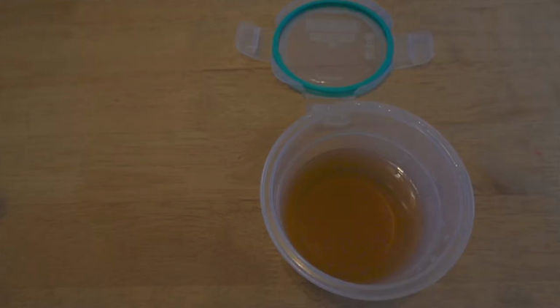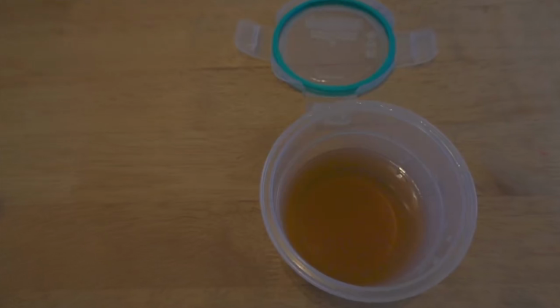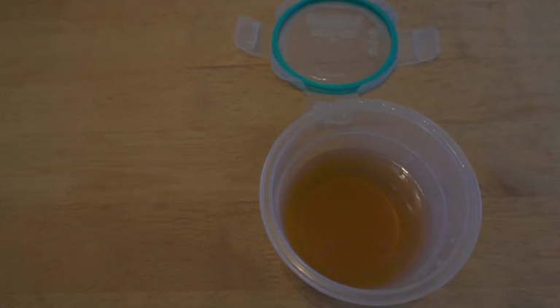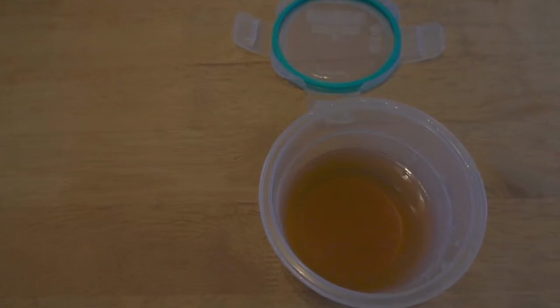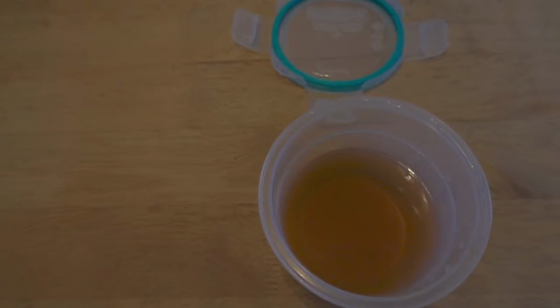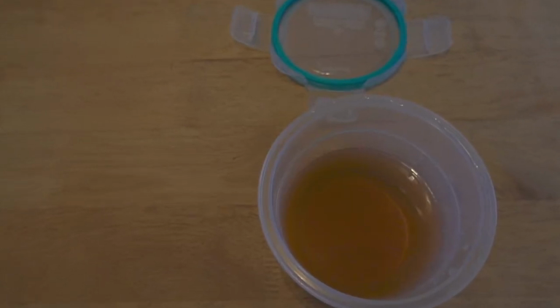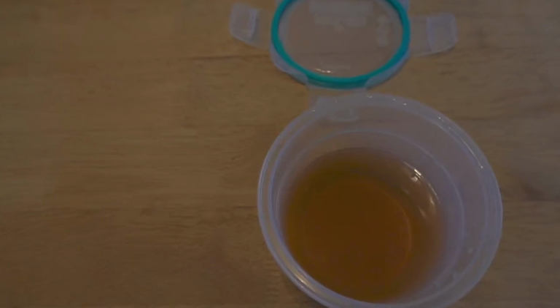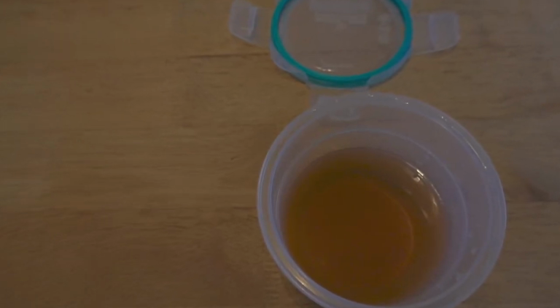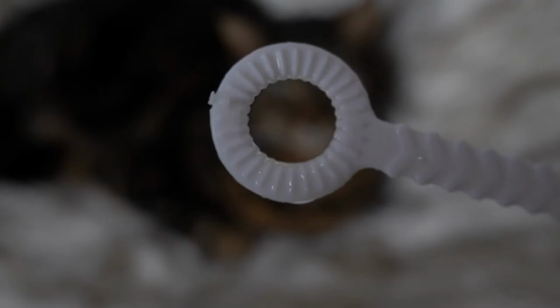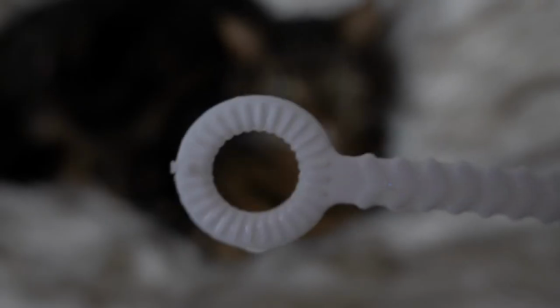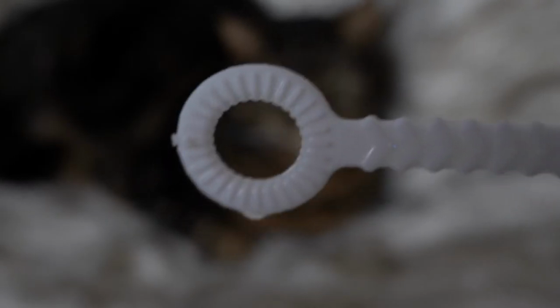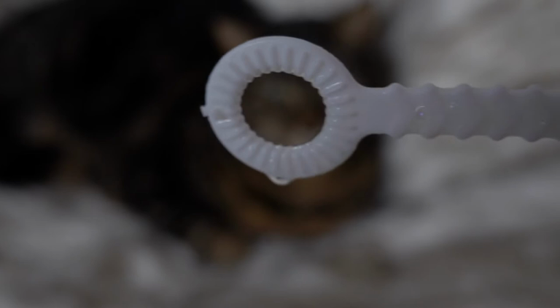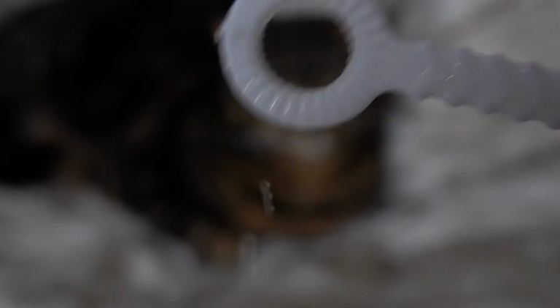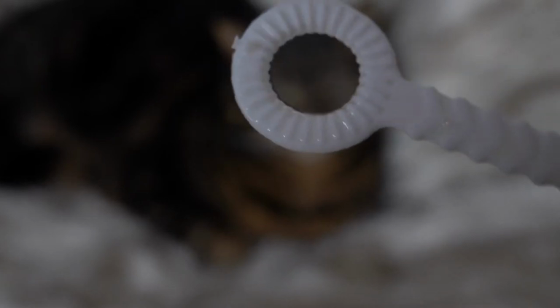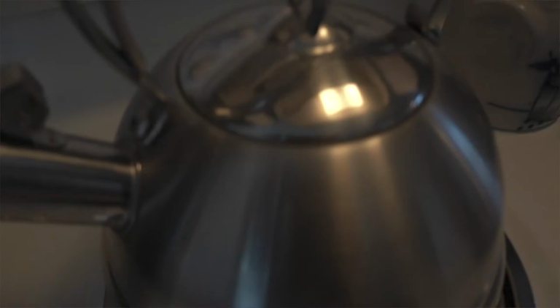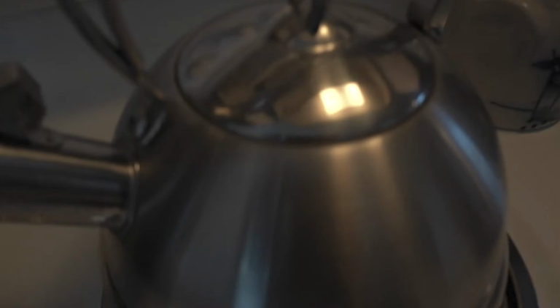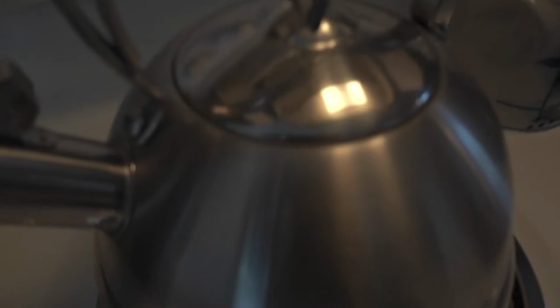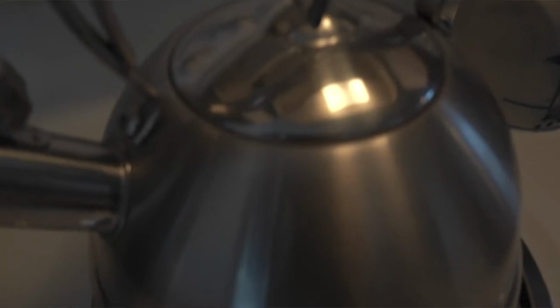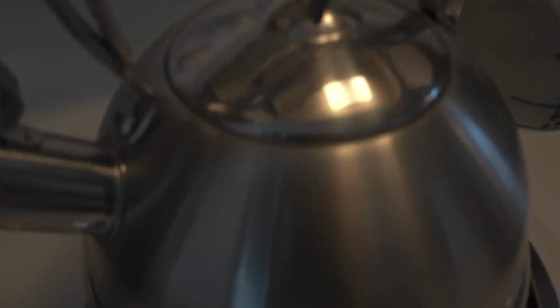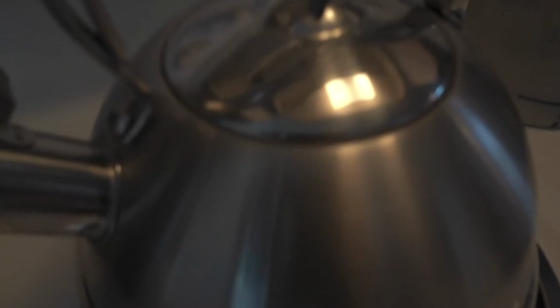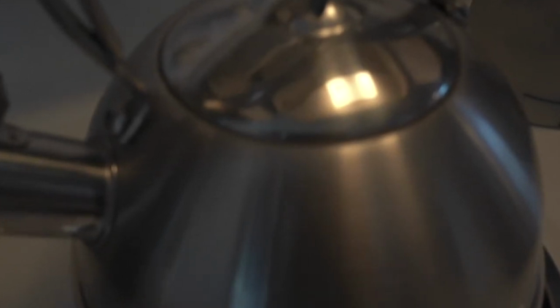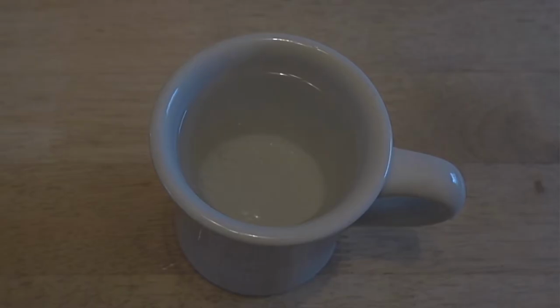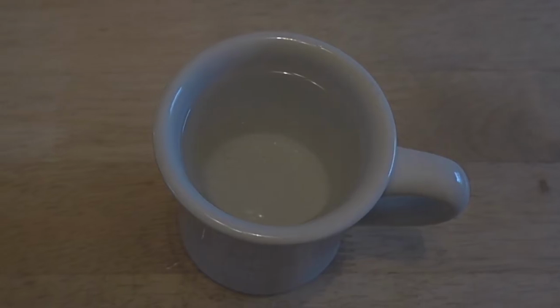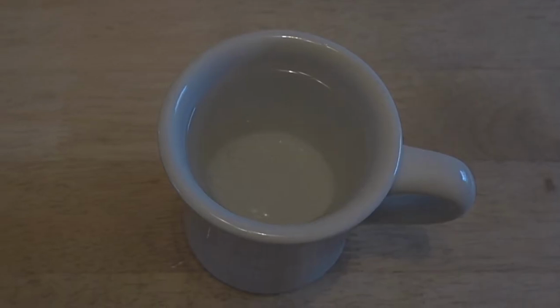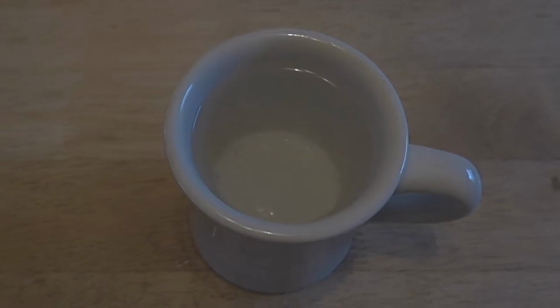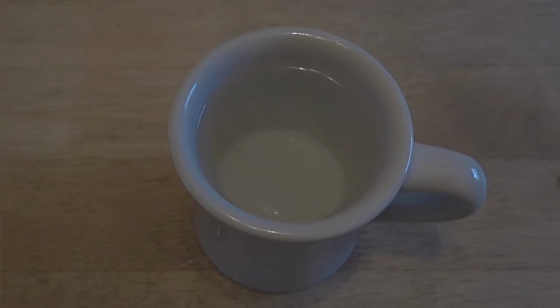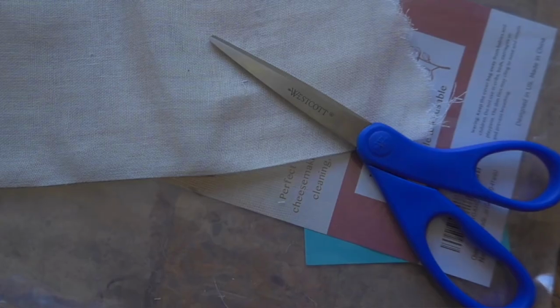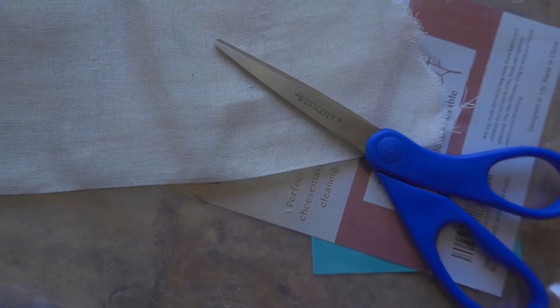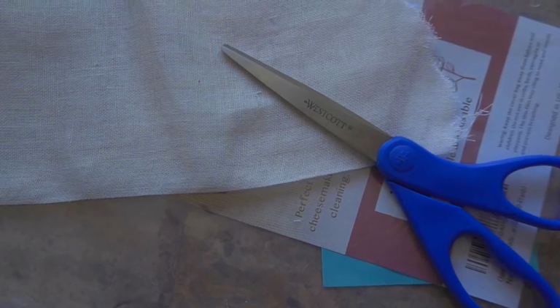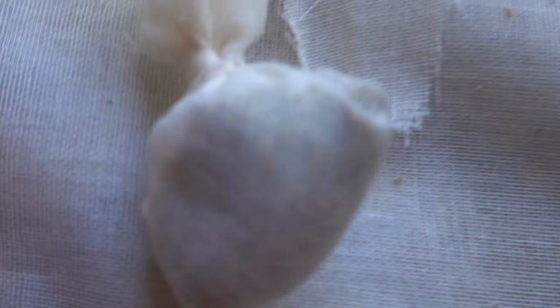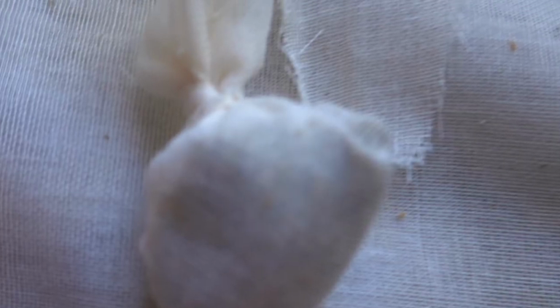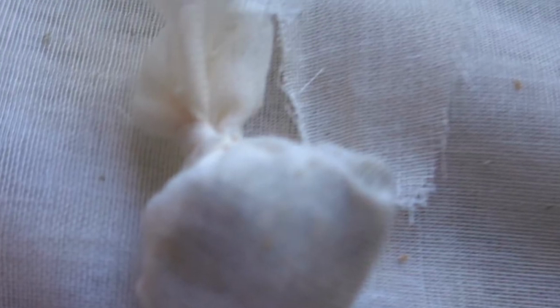You'll also want a leak-proof bottle or container for storing the bubbles, and you'll need a bubble wand. First I'm boiling water to make catnip tea, and while I'm waiting for the water to get hot I'm making a tea bag with cheesecloth.